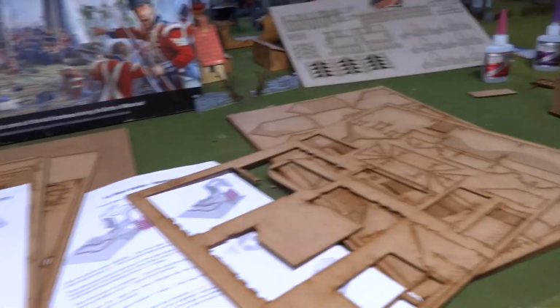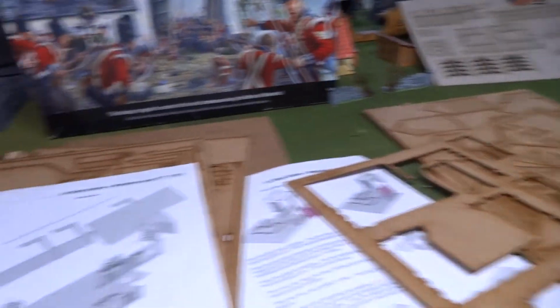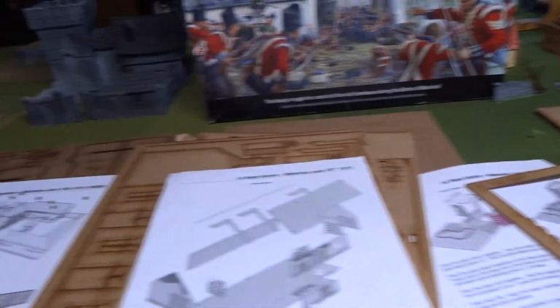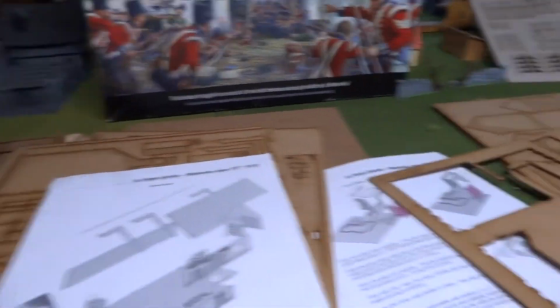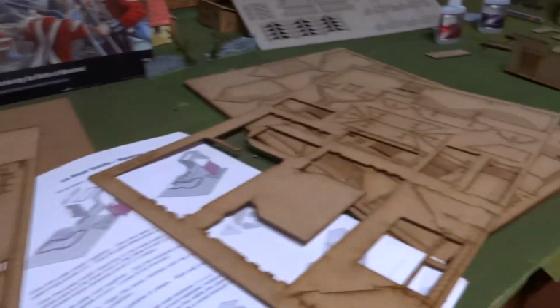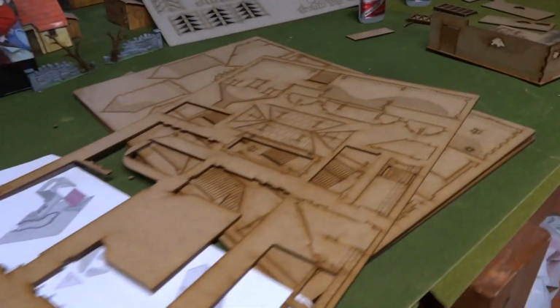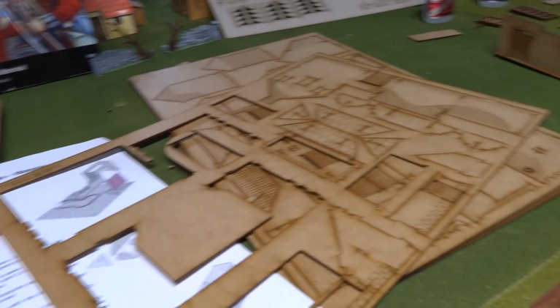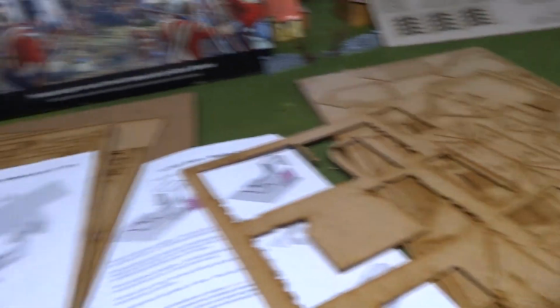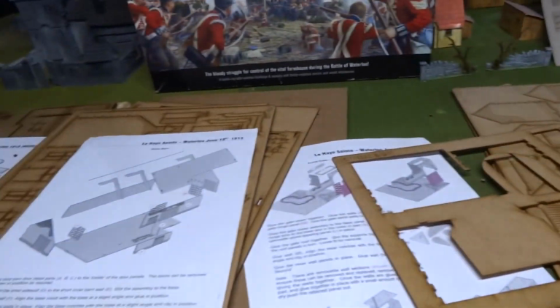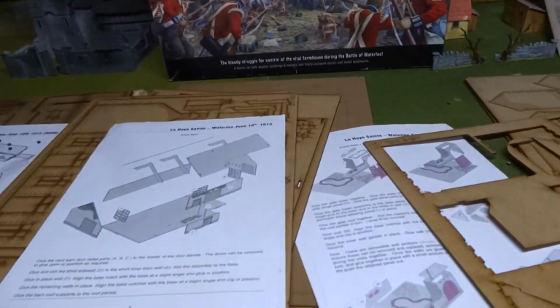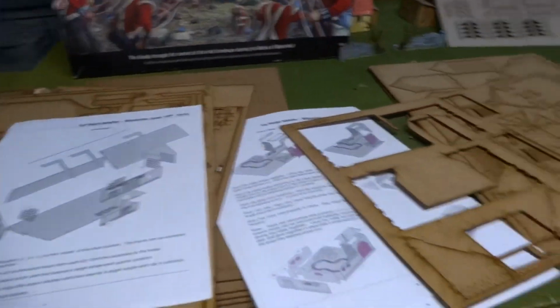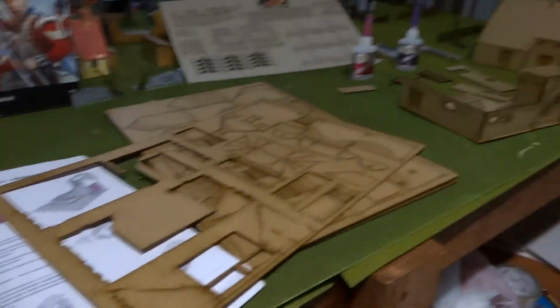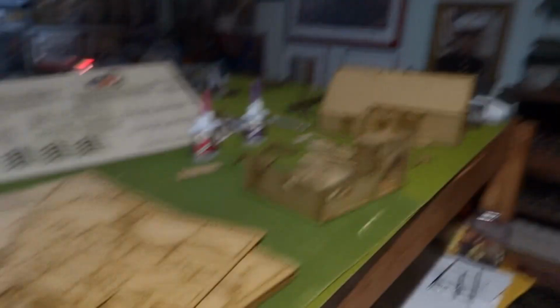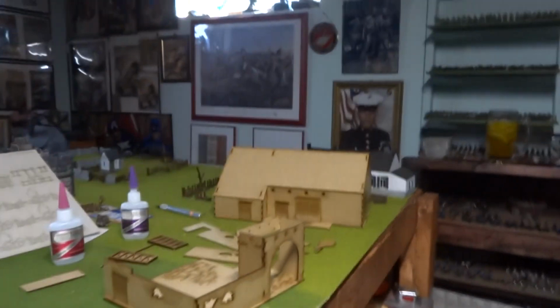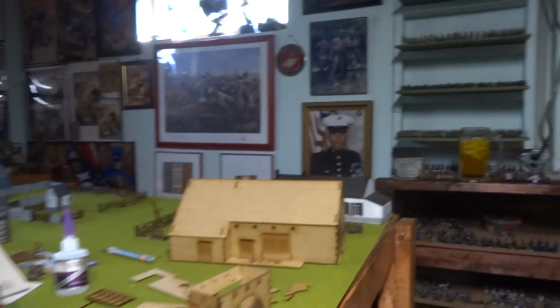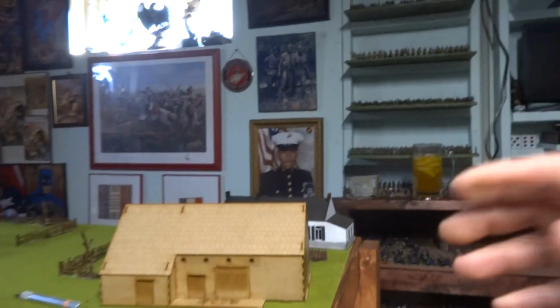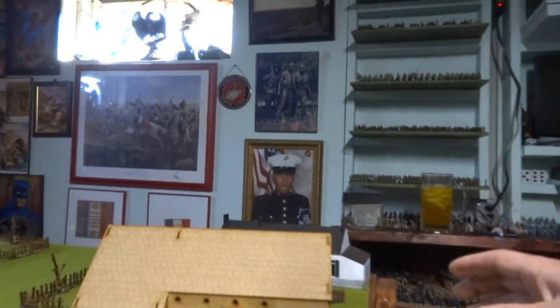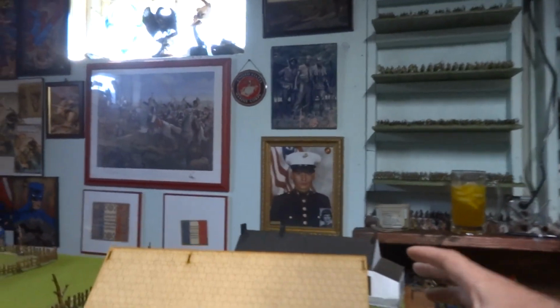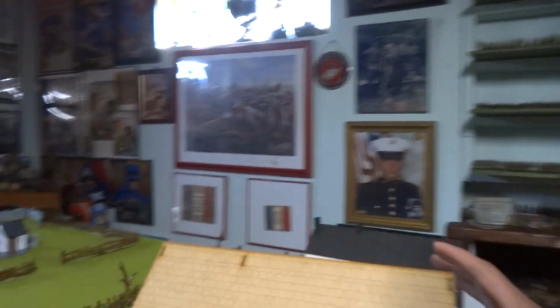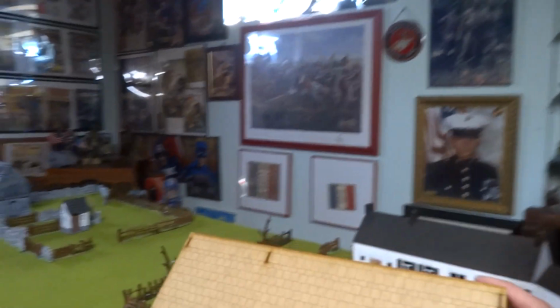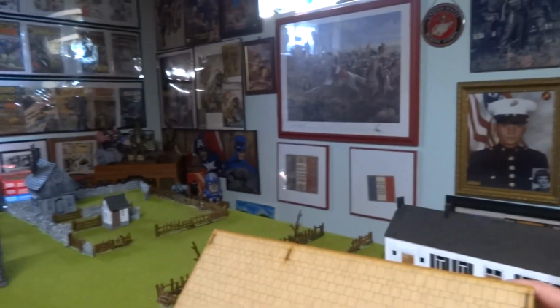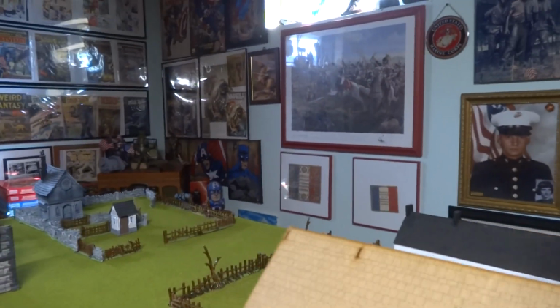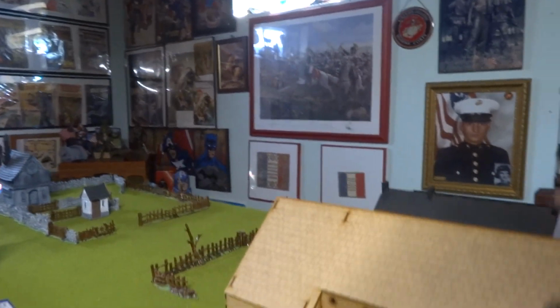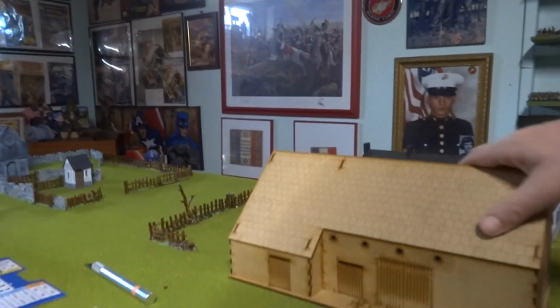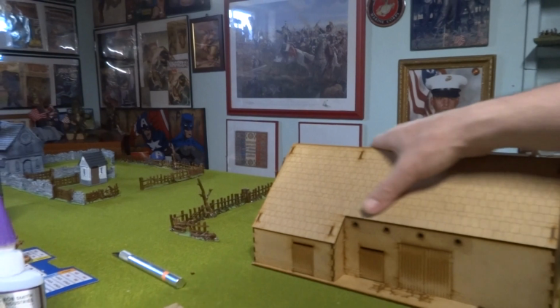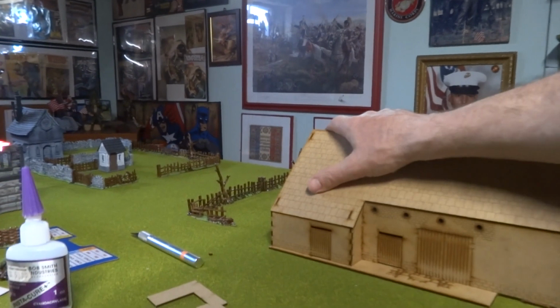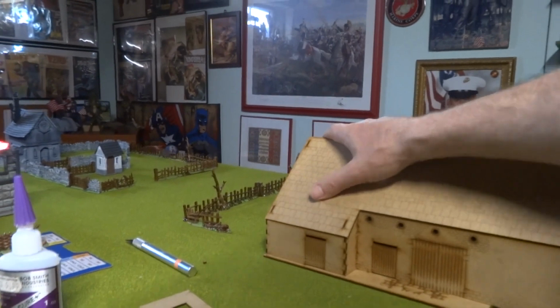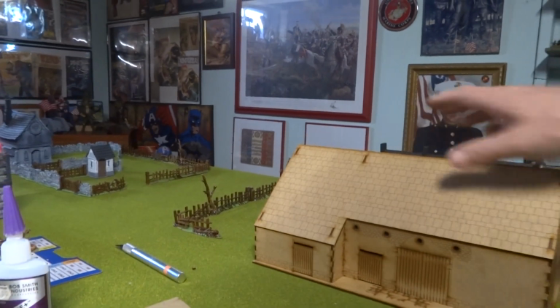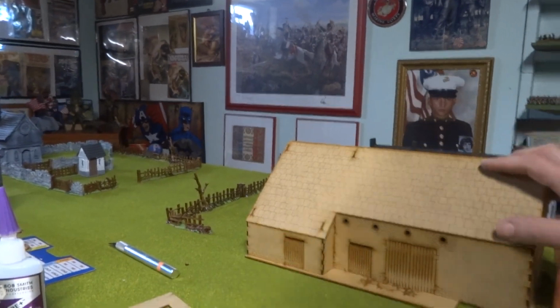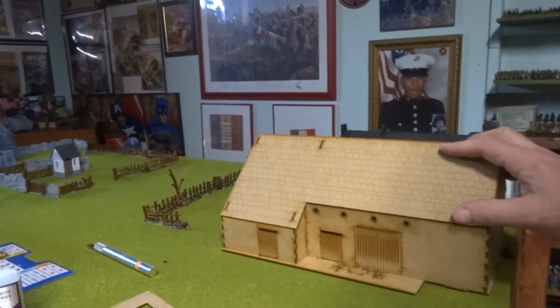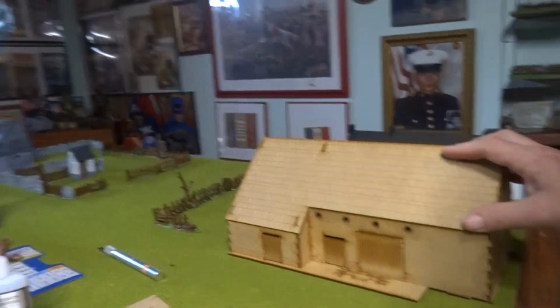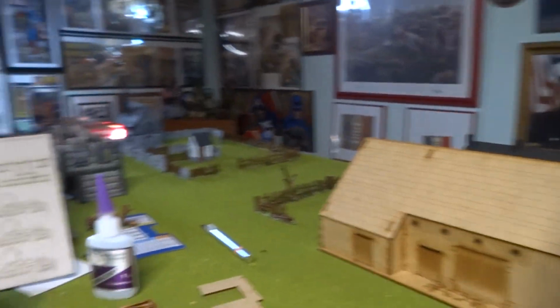As you know, this is the project I'm doing now — the La Hussain. I put together the farmhouse by the barn. That's the barn. It went together pretty easy.